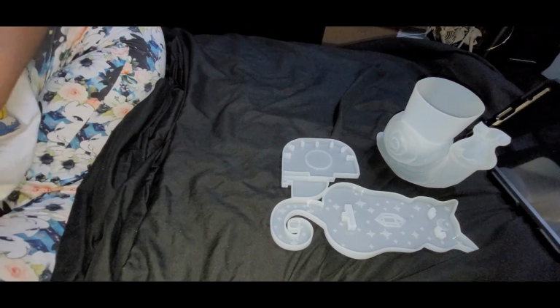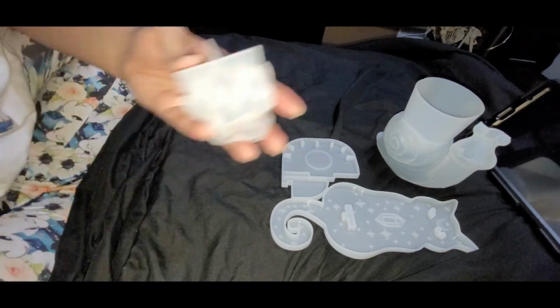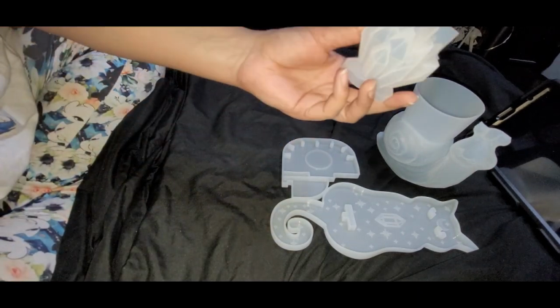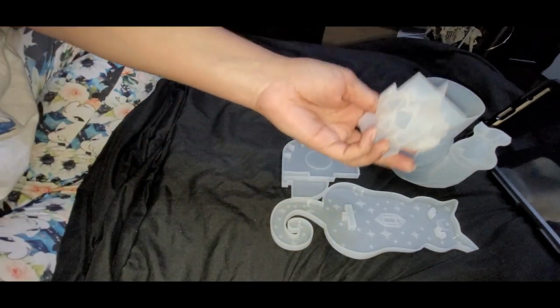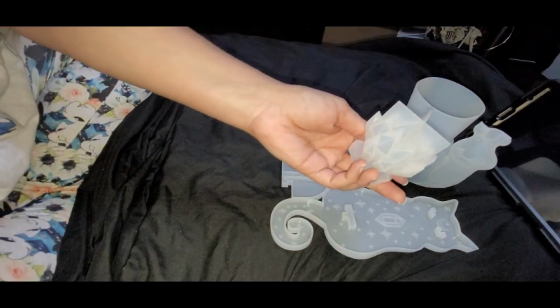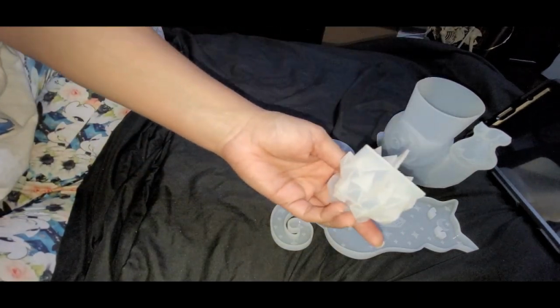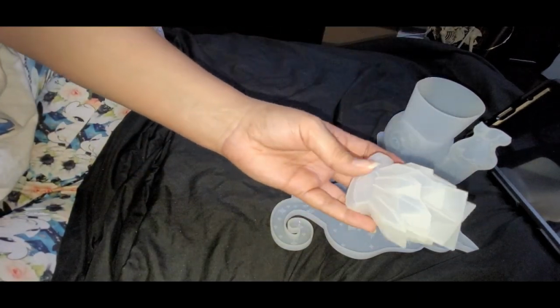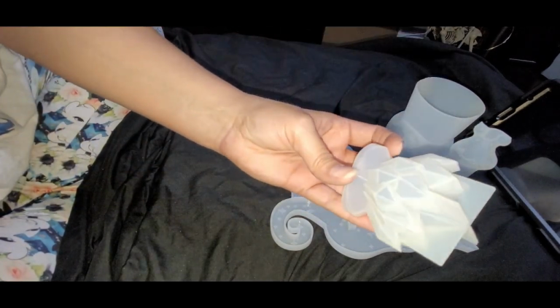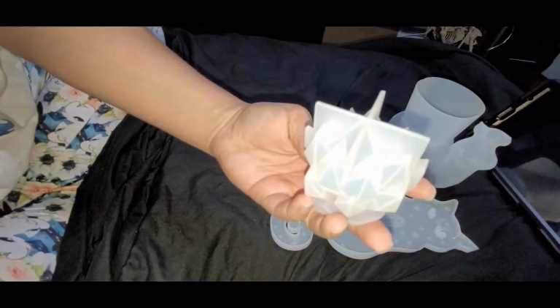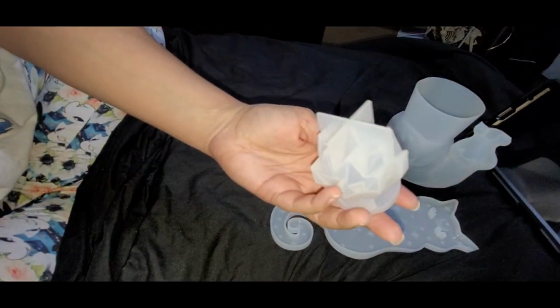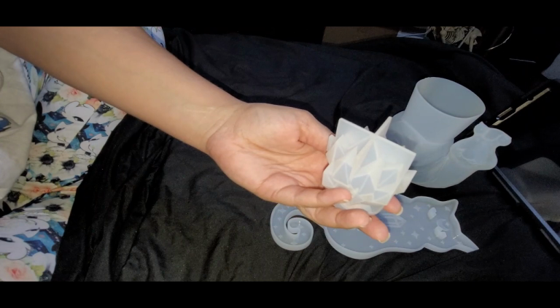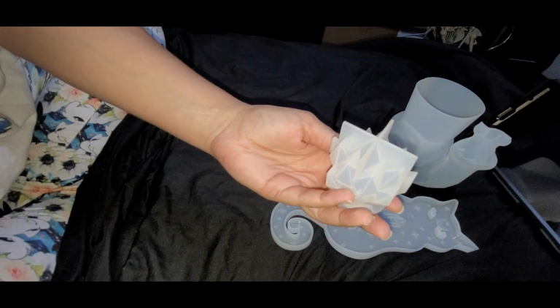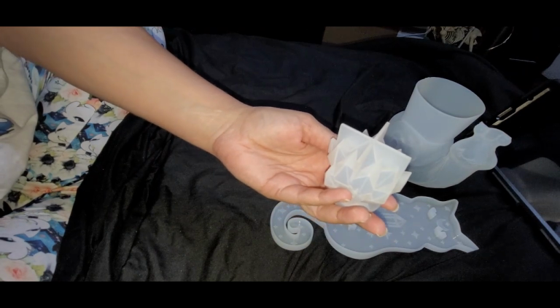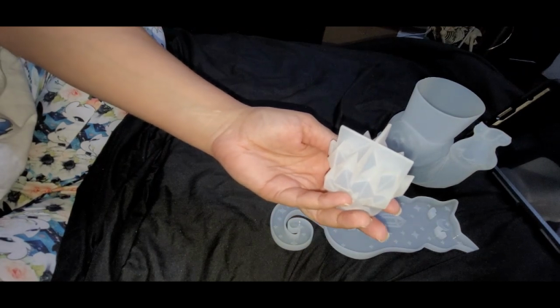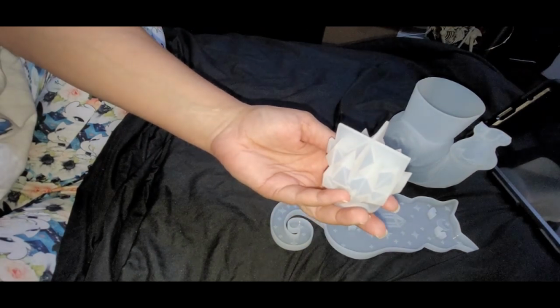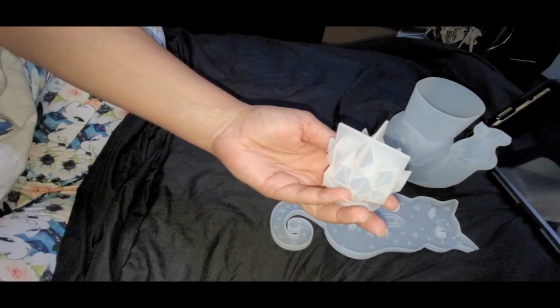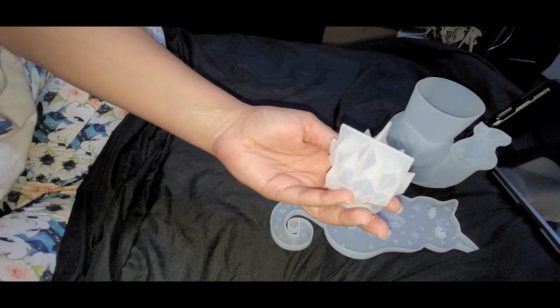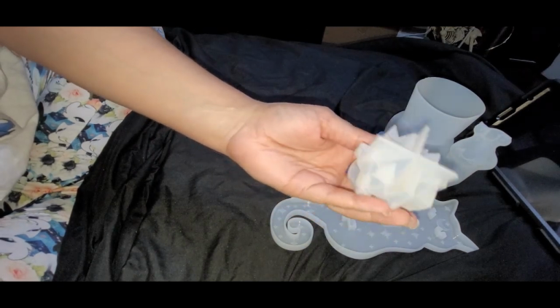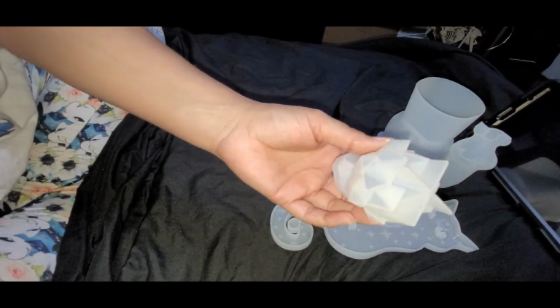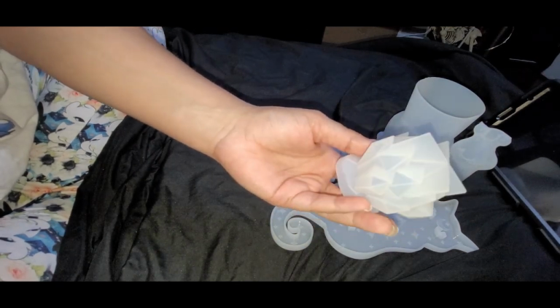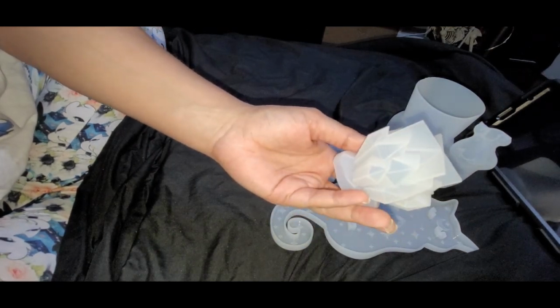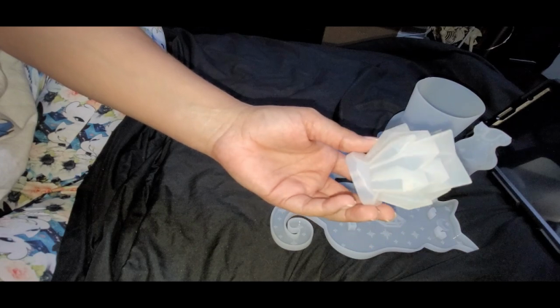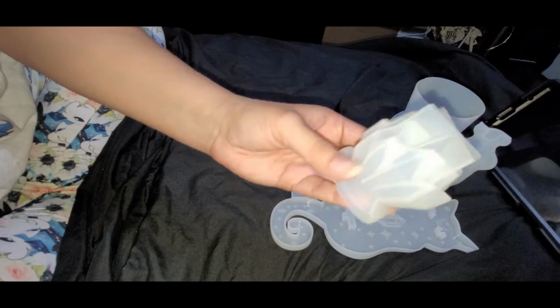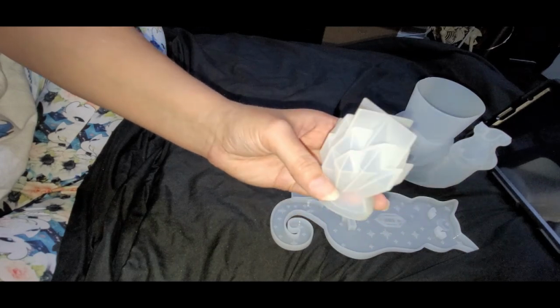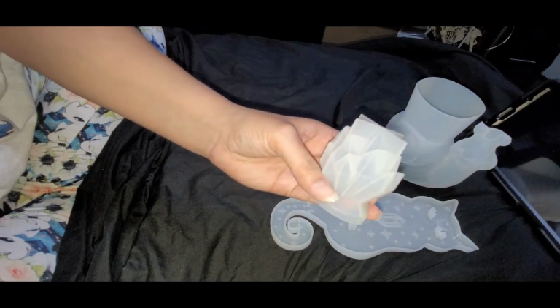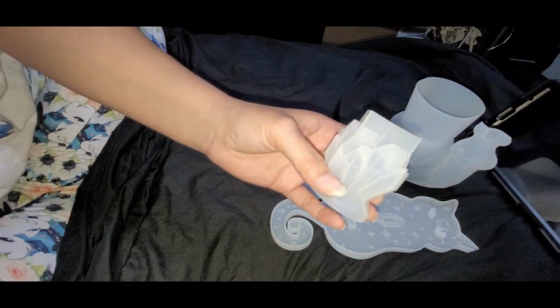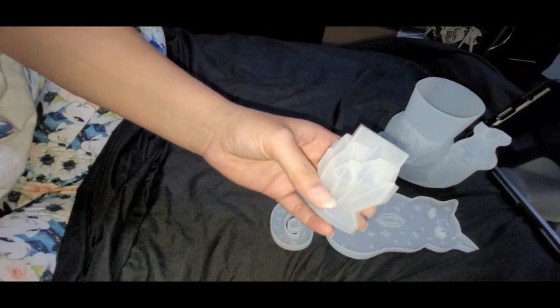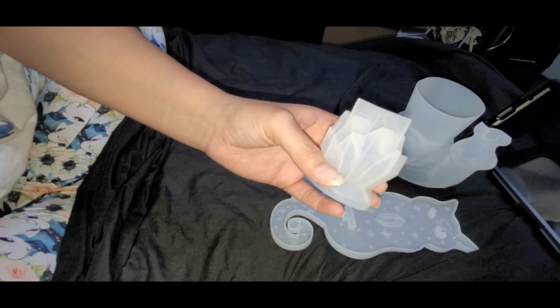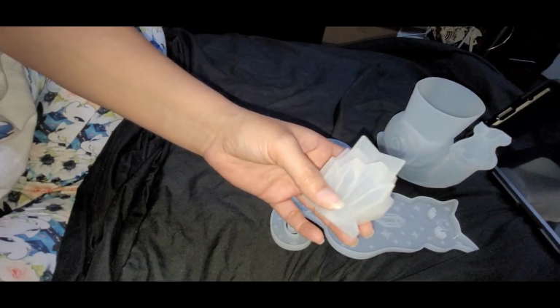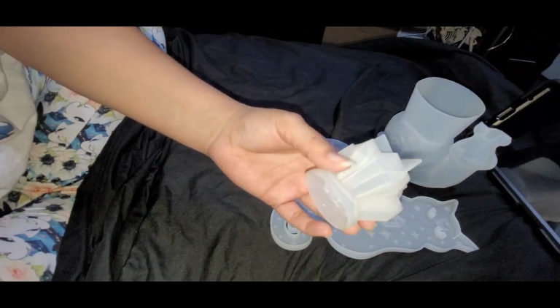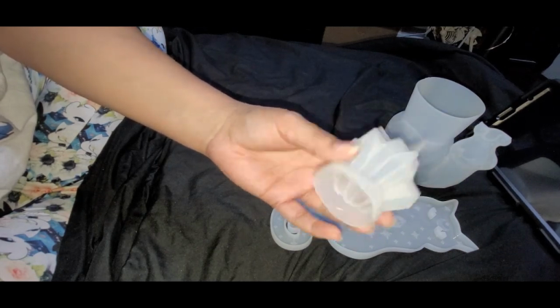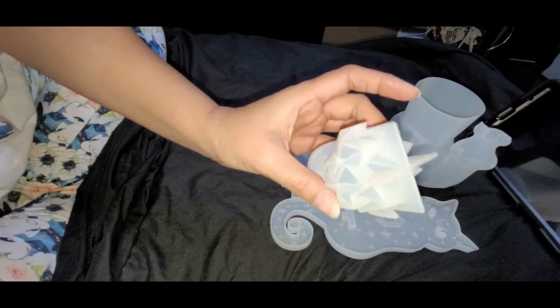I bought another crystal mold because I love crystals. This one is $2.78 on Temu, and a similar — not exact — one on Amazon was $9.88.